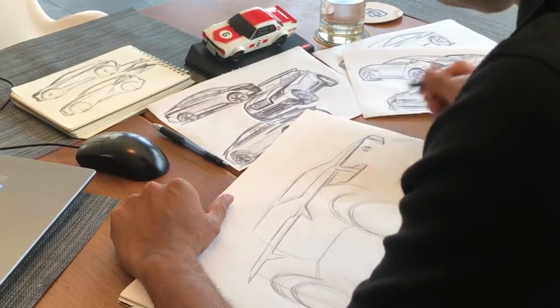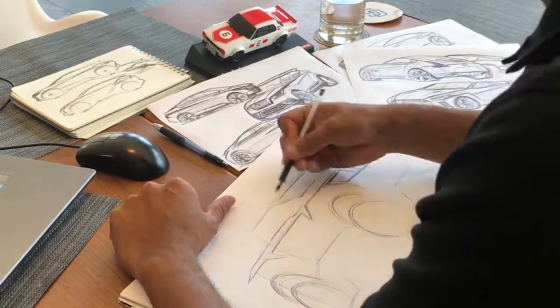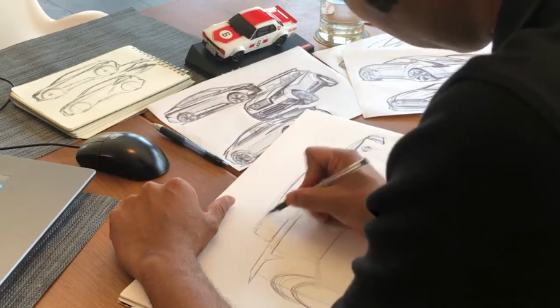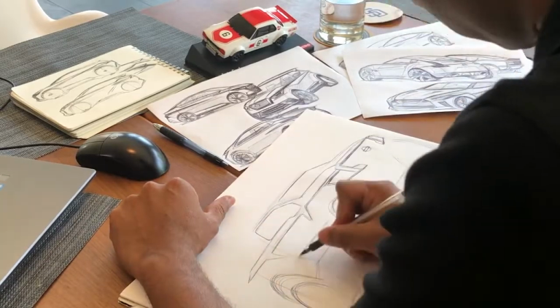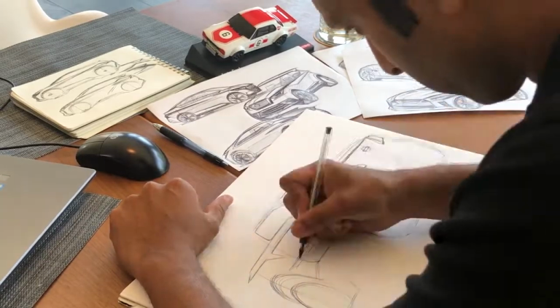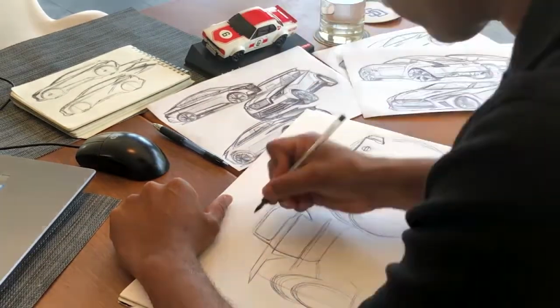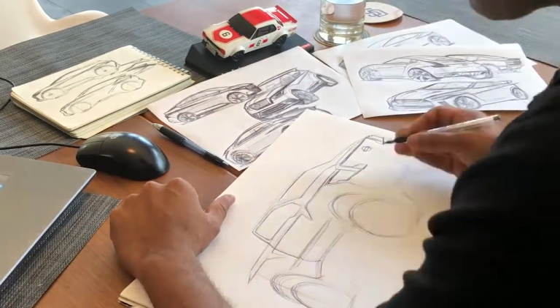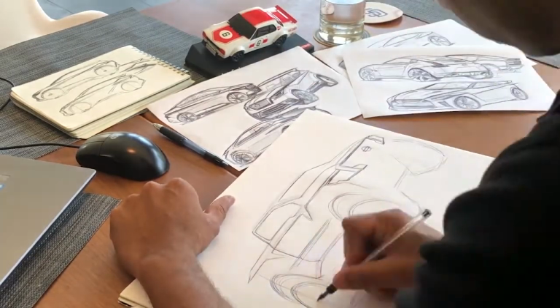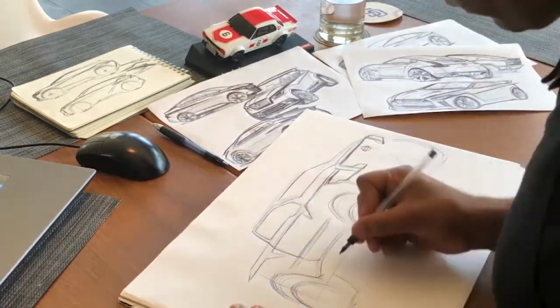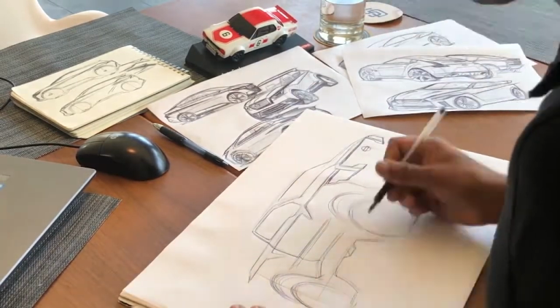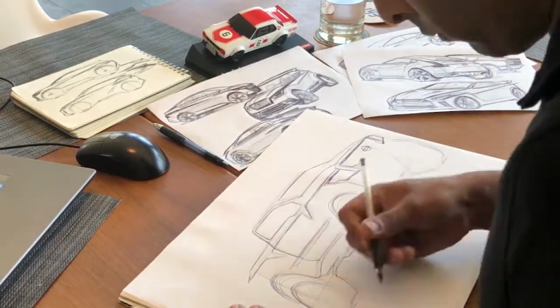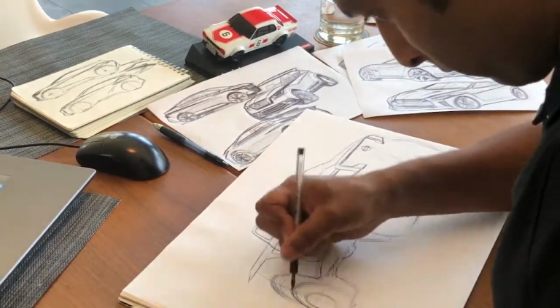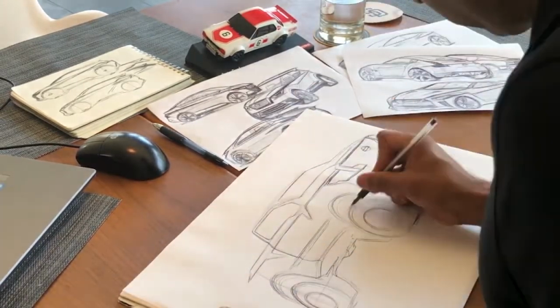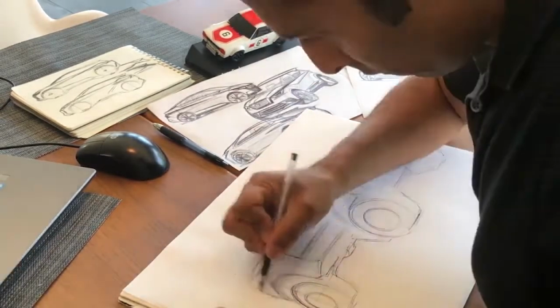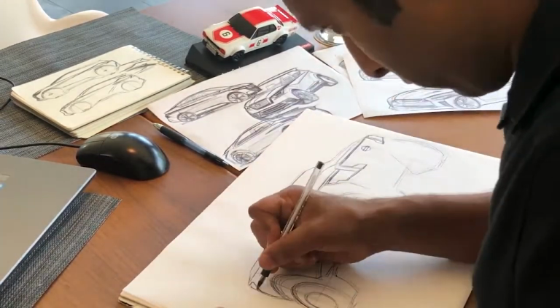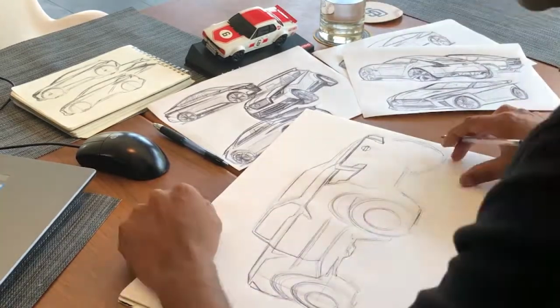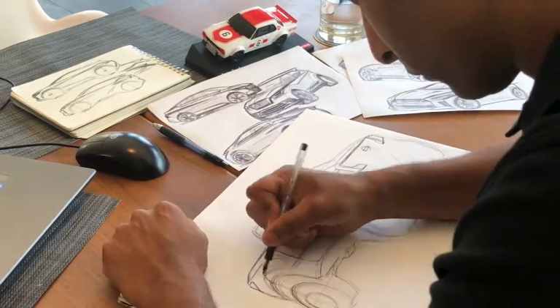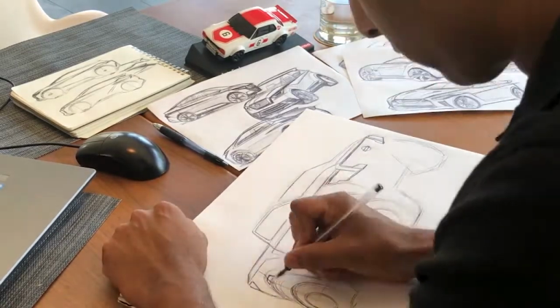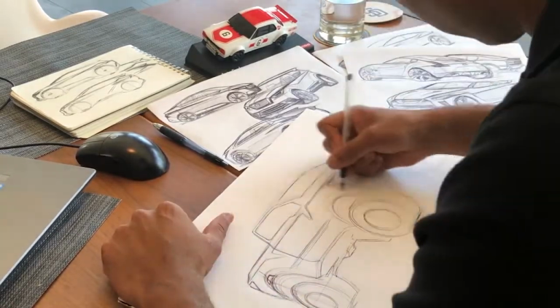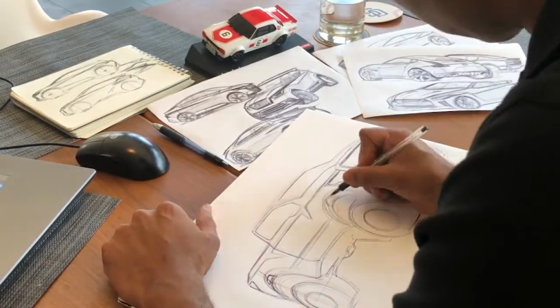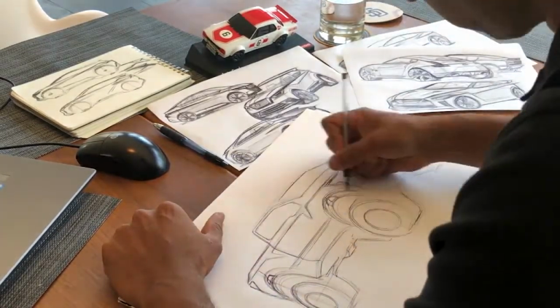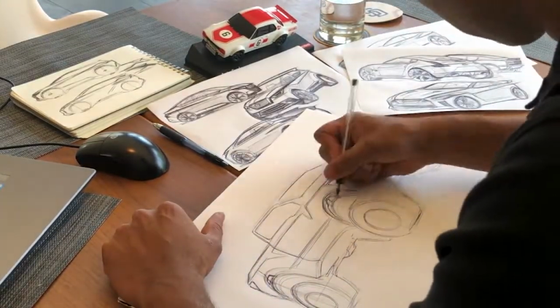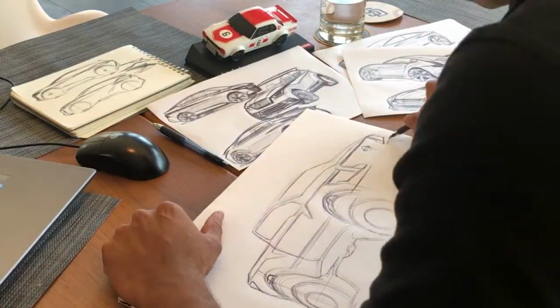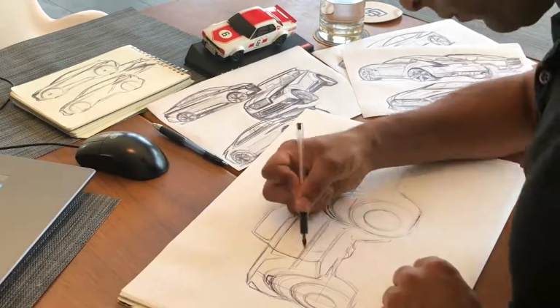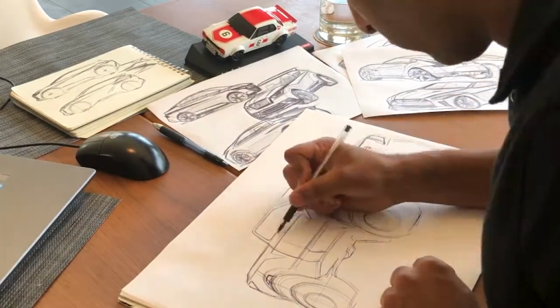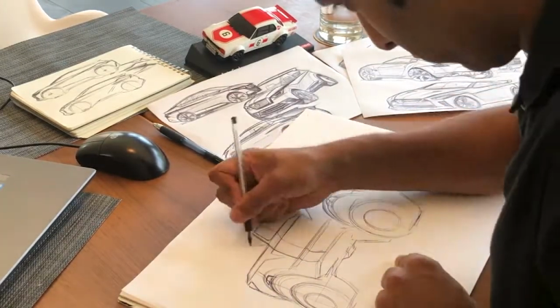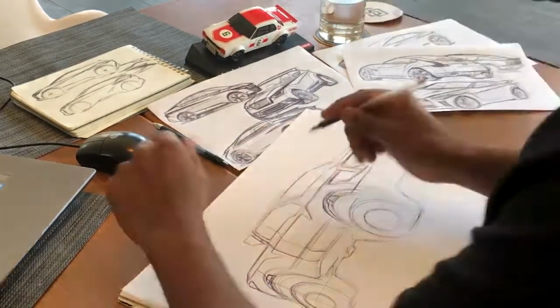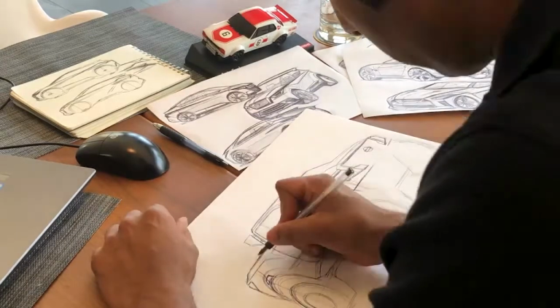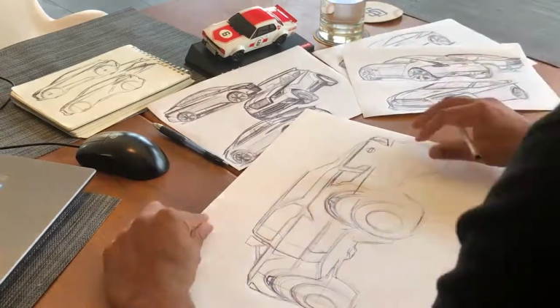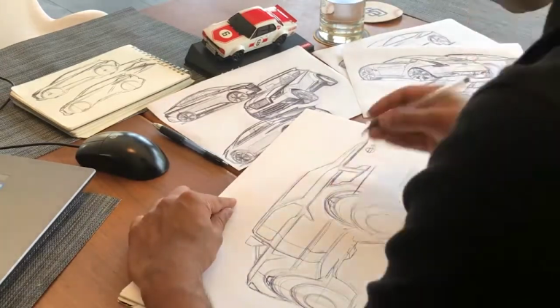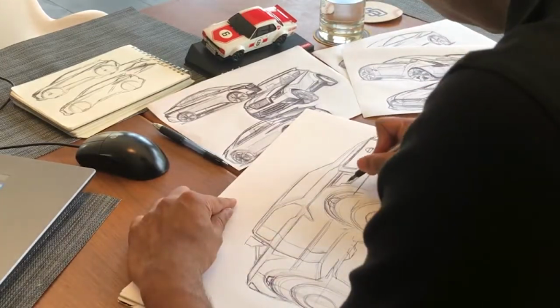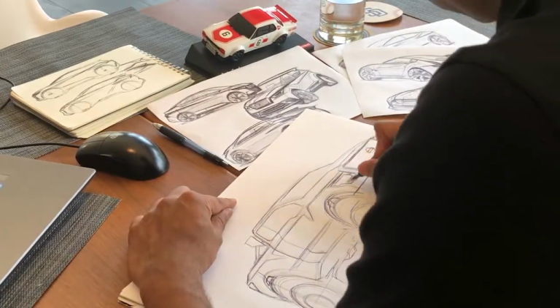I then move on to blocking in the main body forms — the shoulders, the fenders. And one of the most important parts of truck design is the front end: how the grille looks, and how that interlocks with the headlamps.